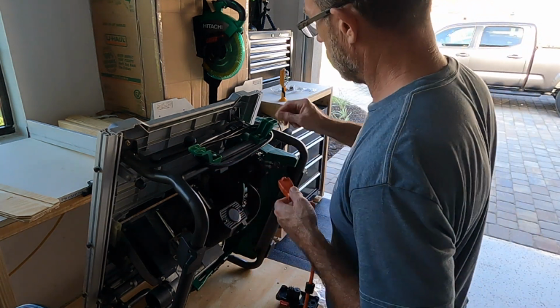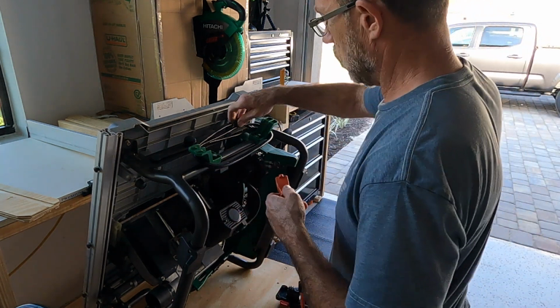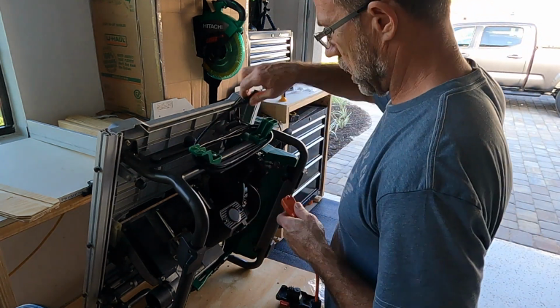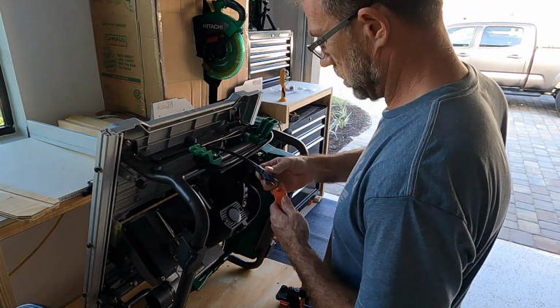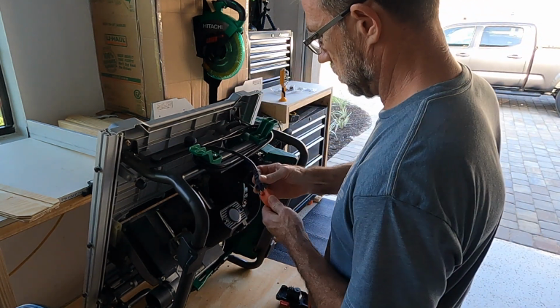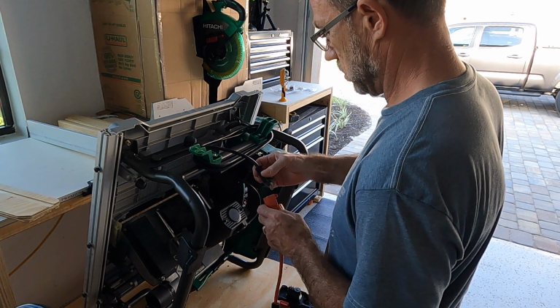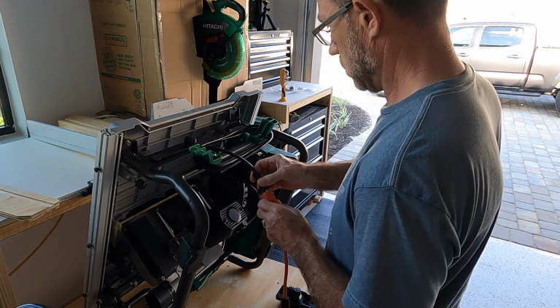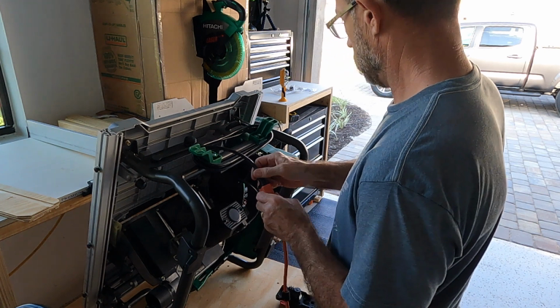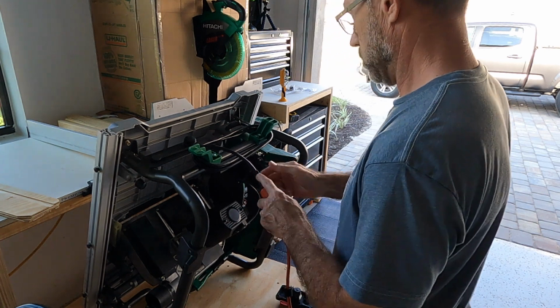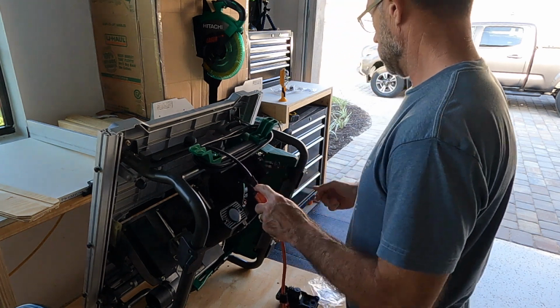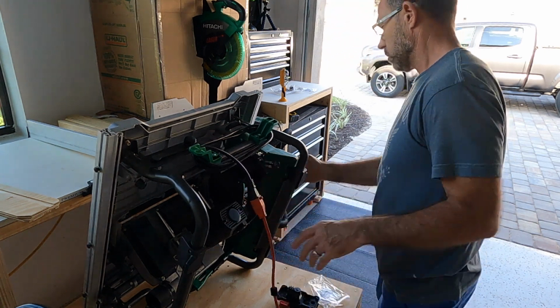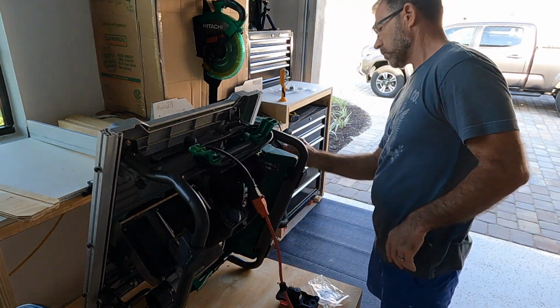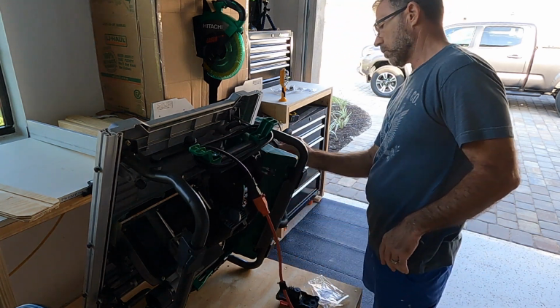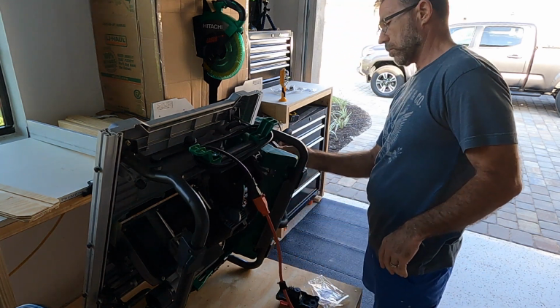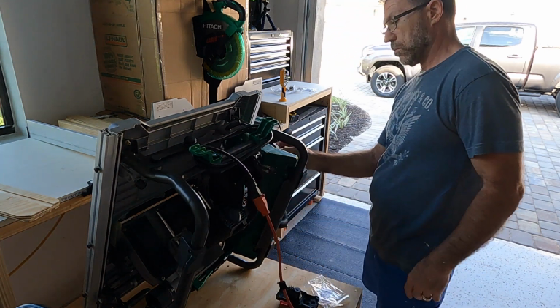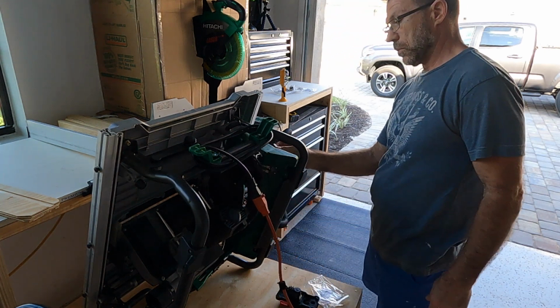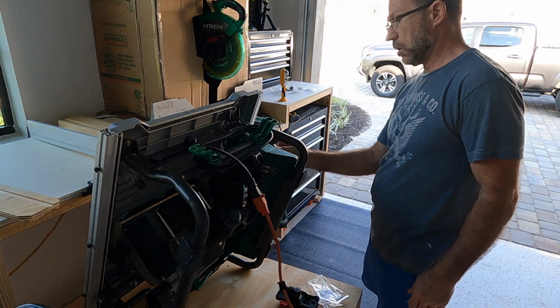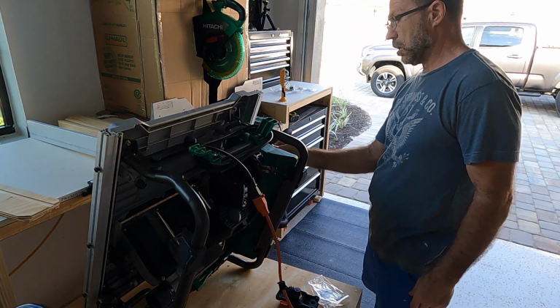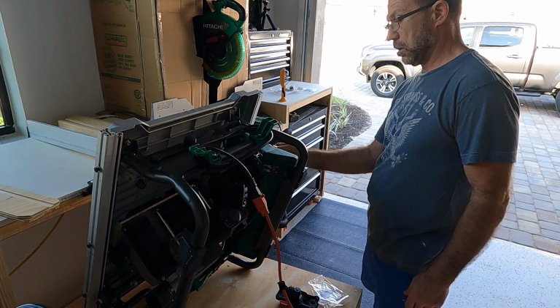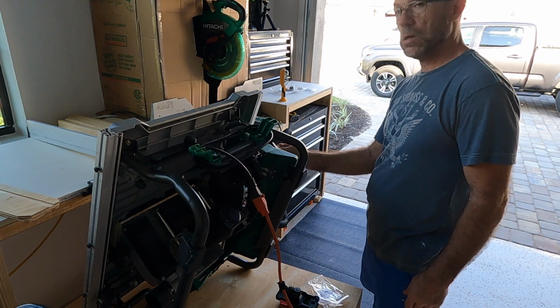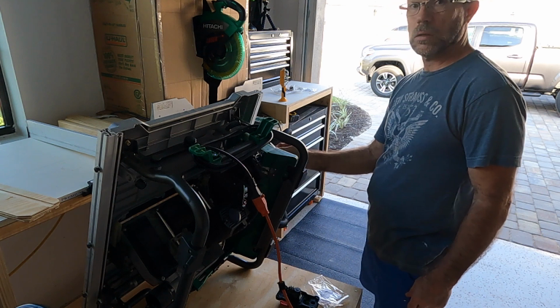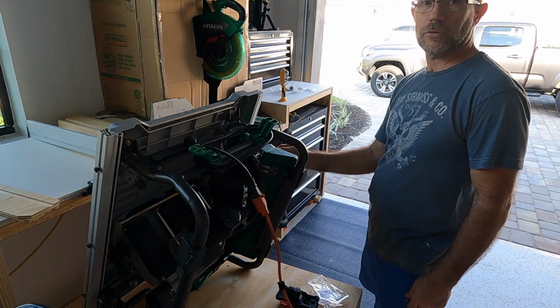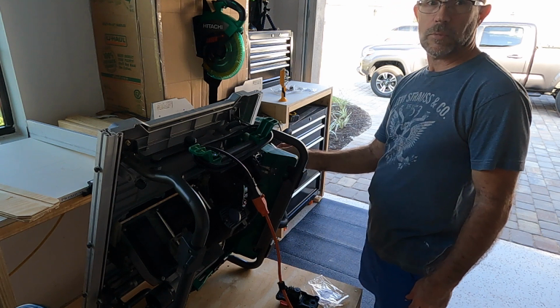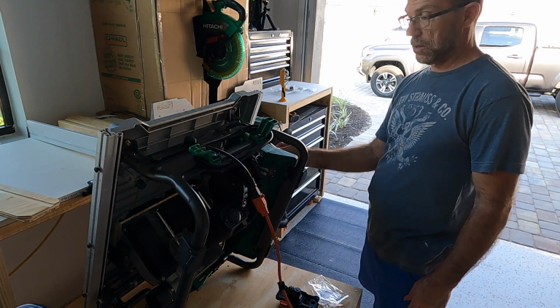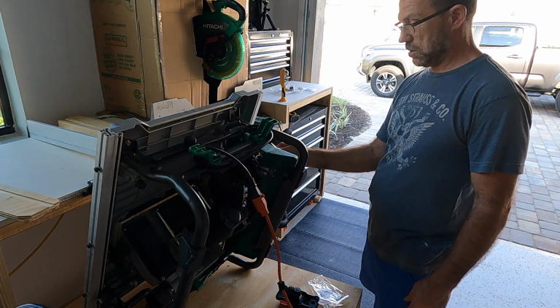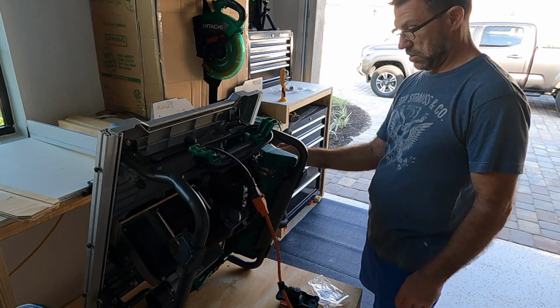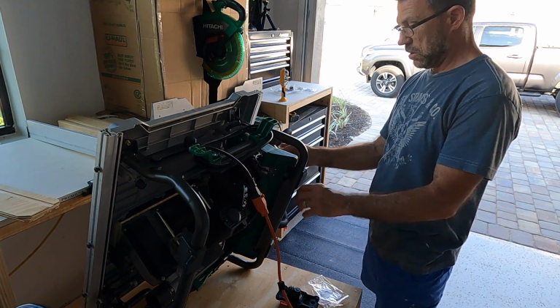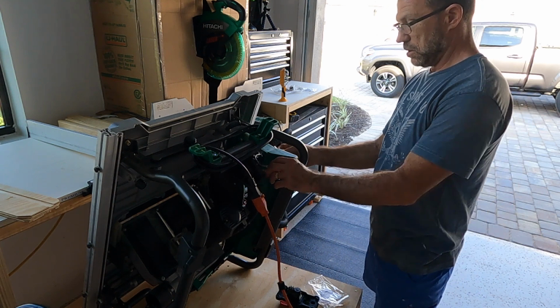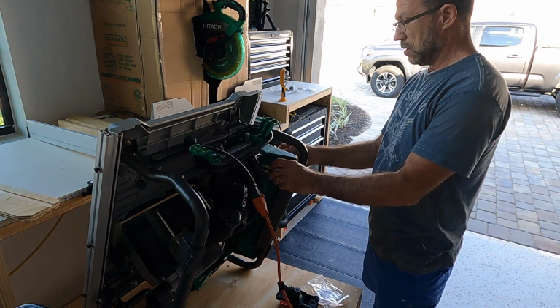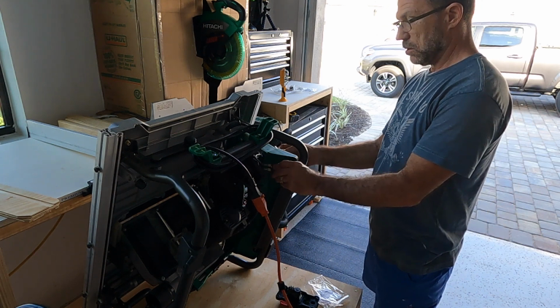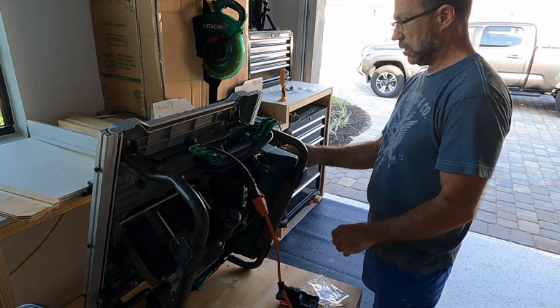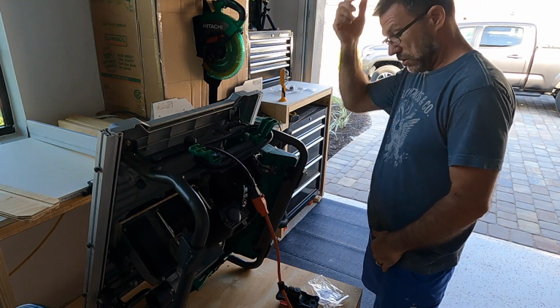Let's give this a try and see what happens. It just tripped a breaker. So that's not it either — the new switch is not the fix.